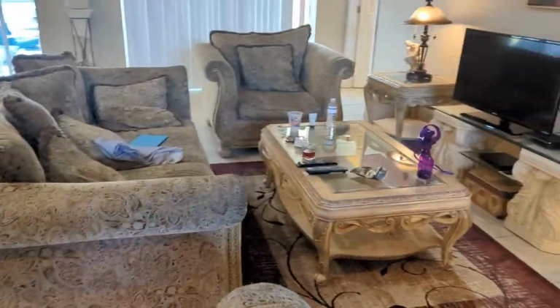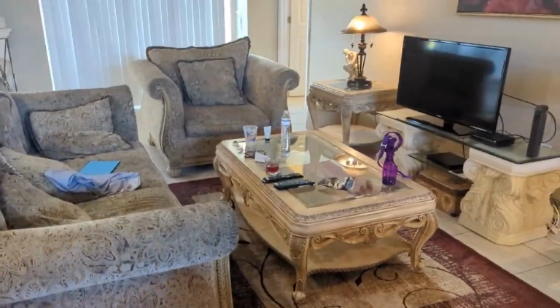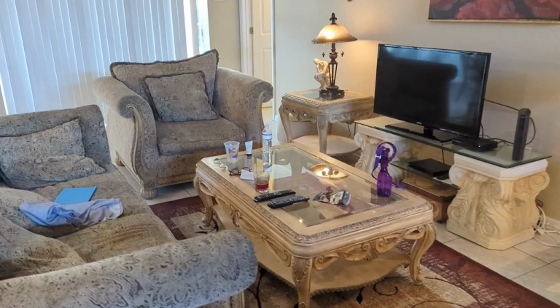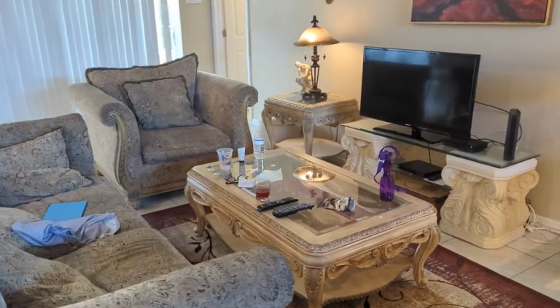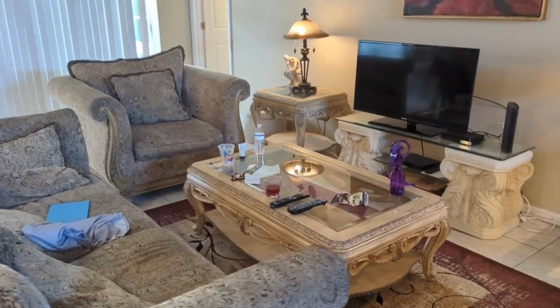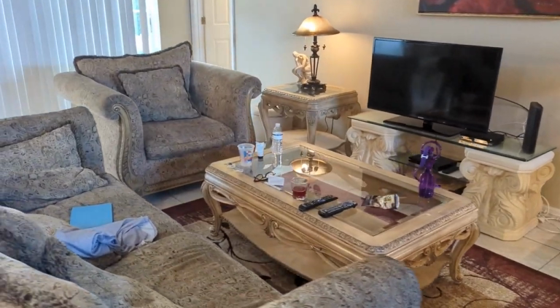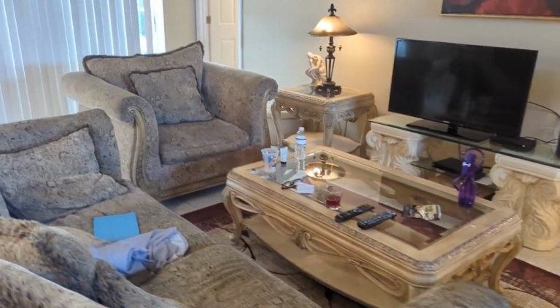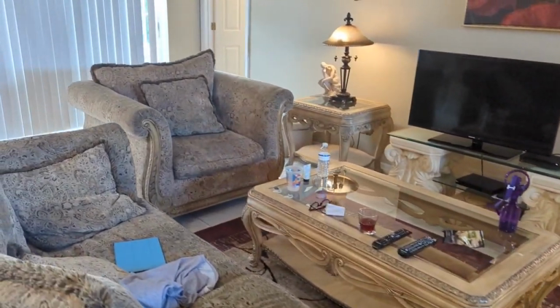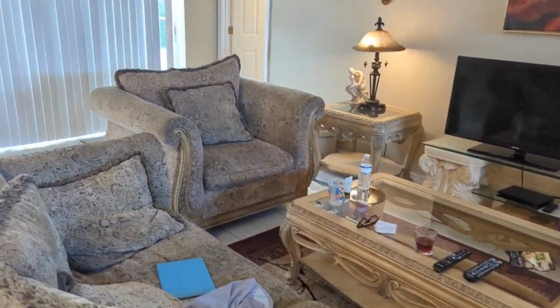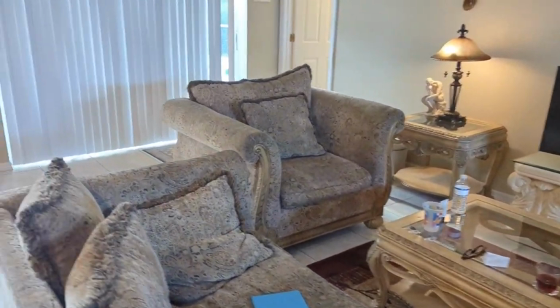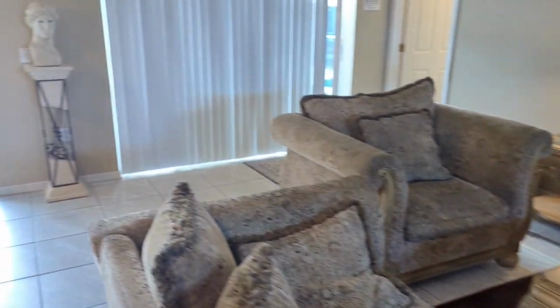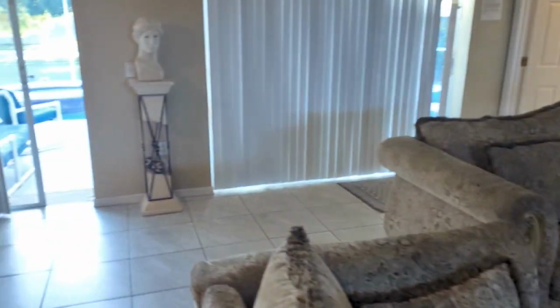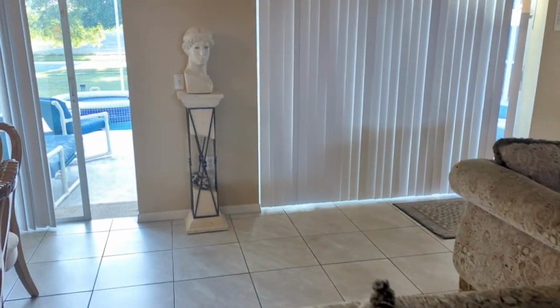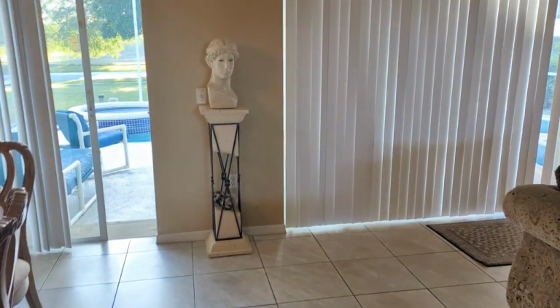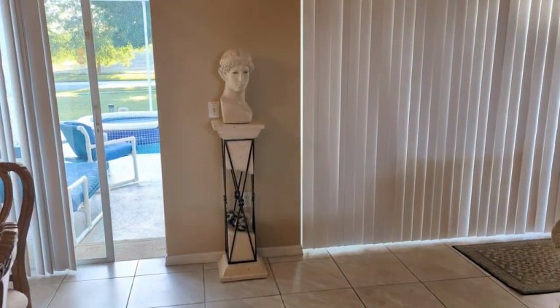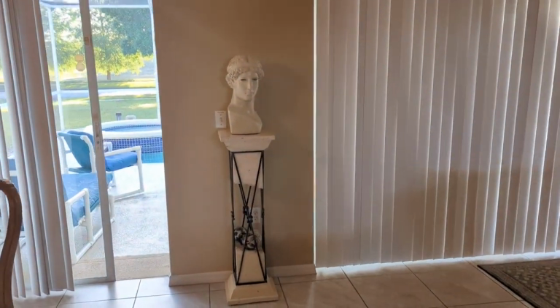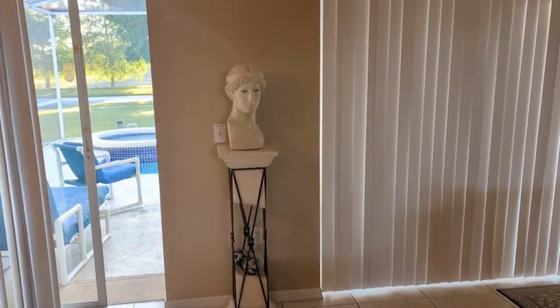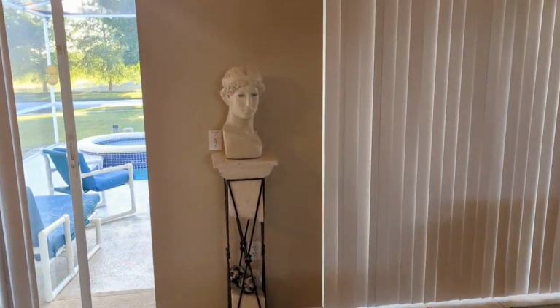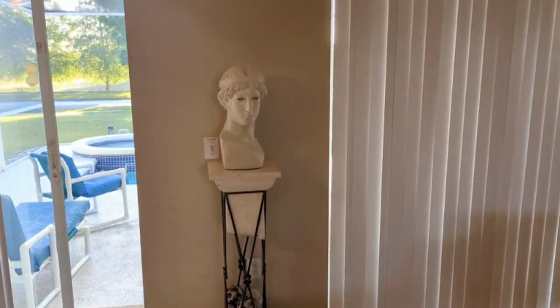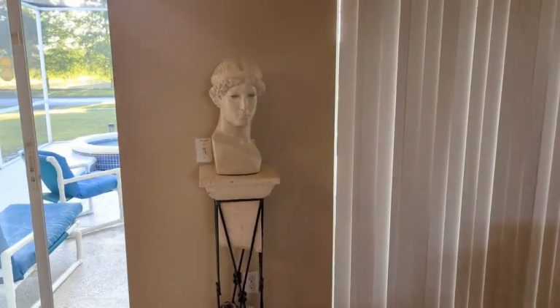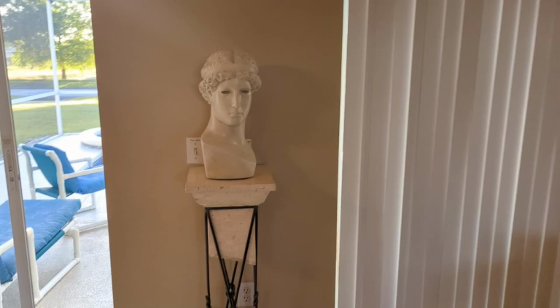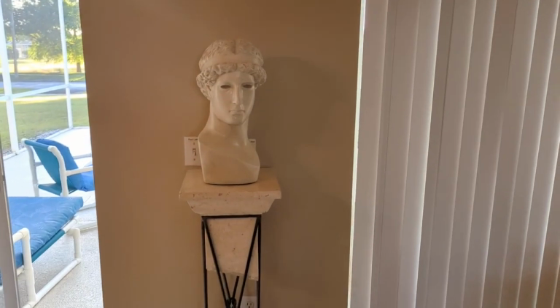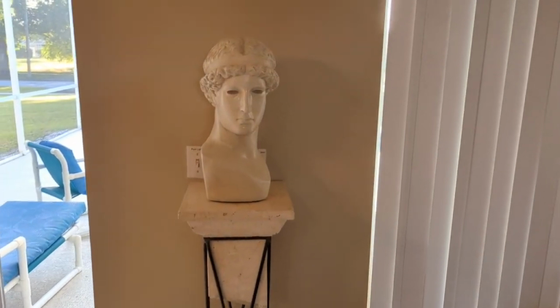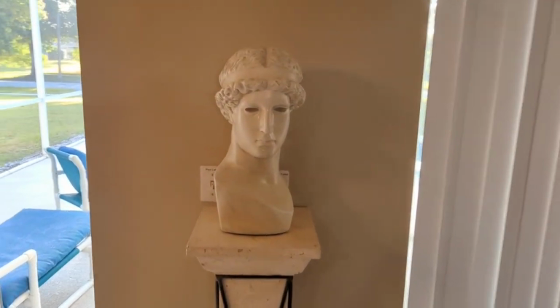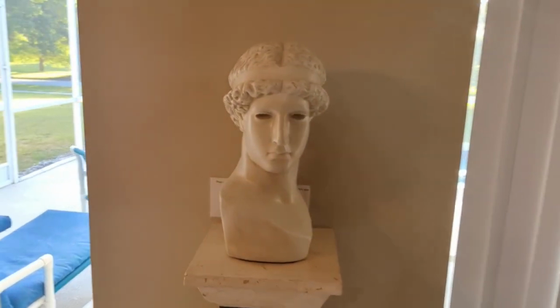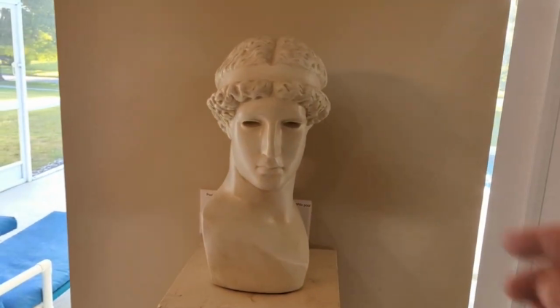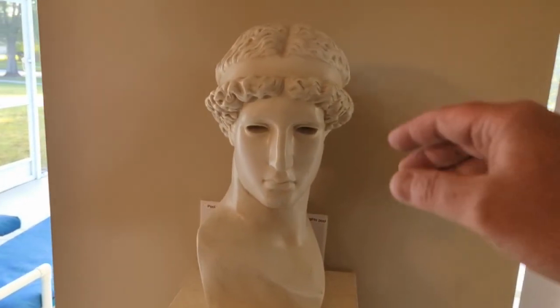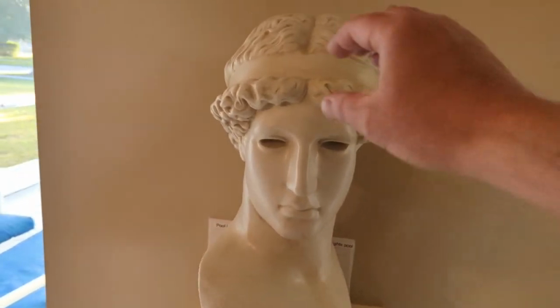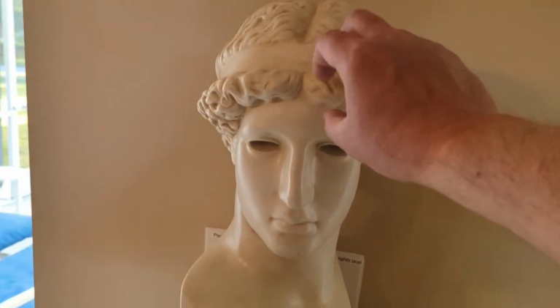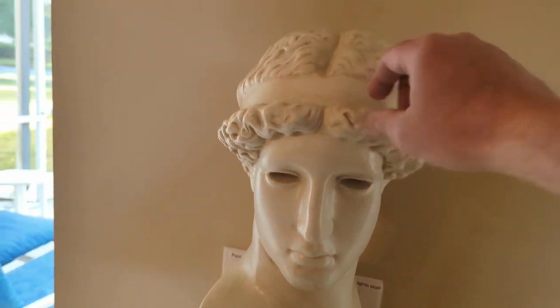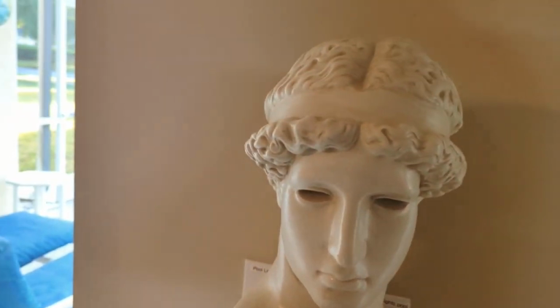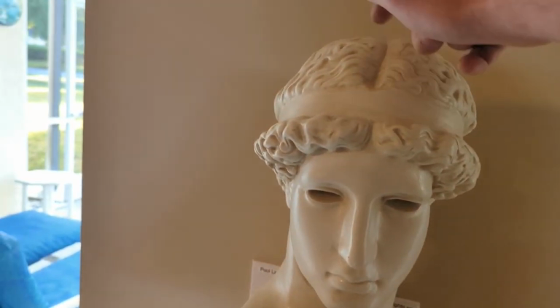Back out into the living area. Nice big screen TV. This little fella over here looking on us - I don't know if it's like one of those Batman things where you lift his head up and press the button.